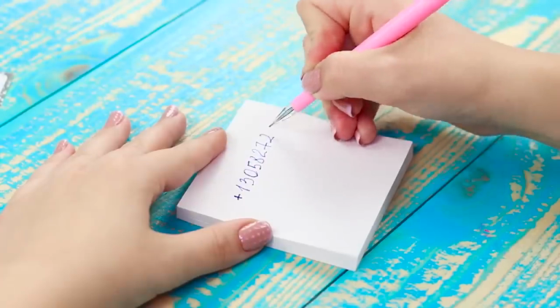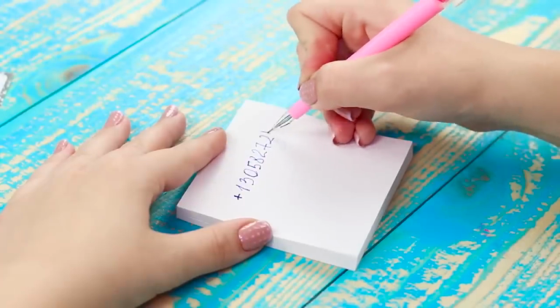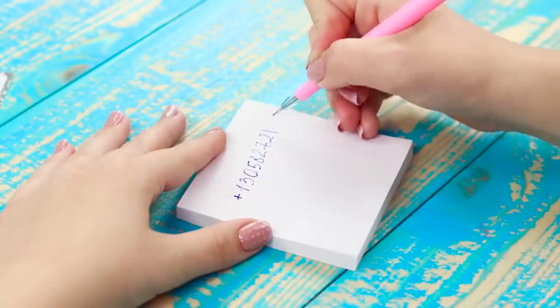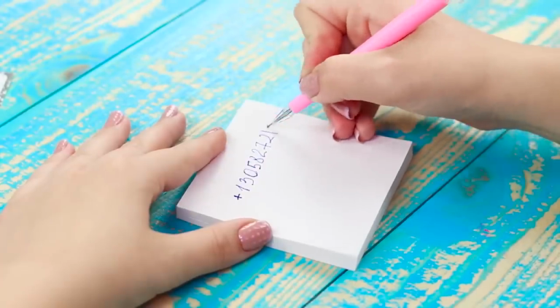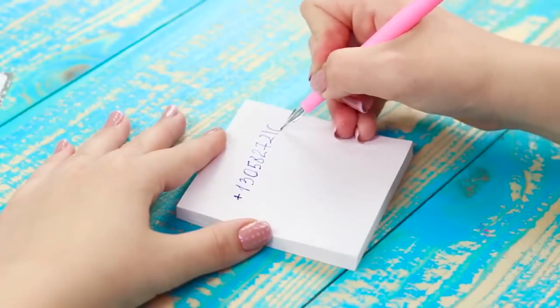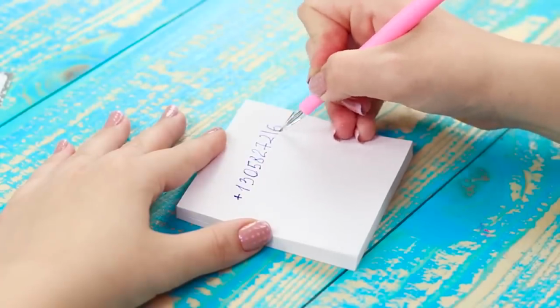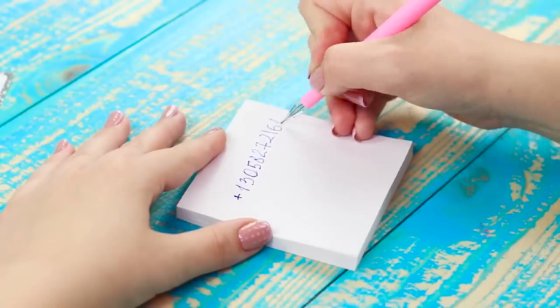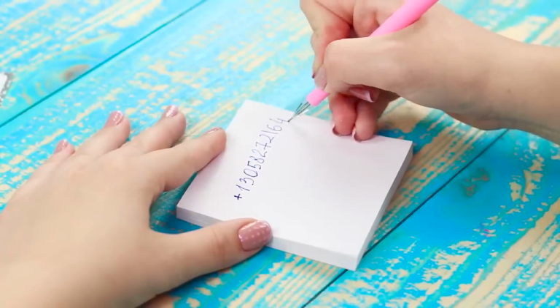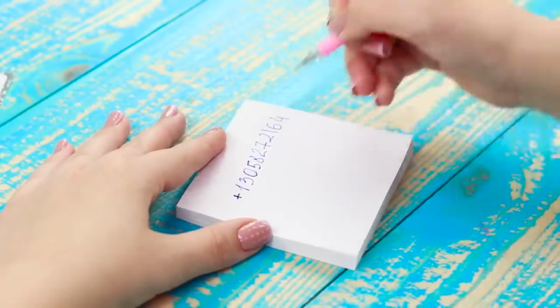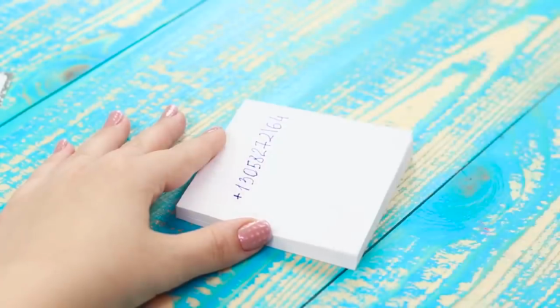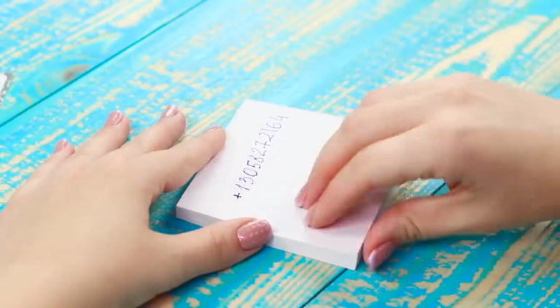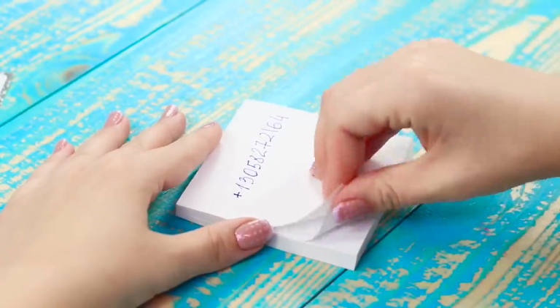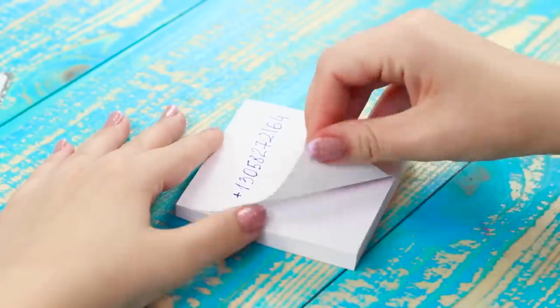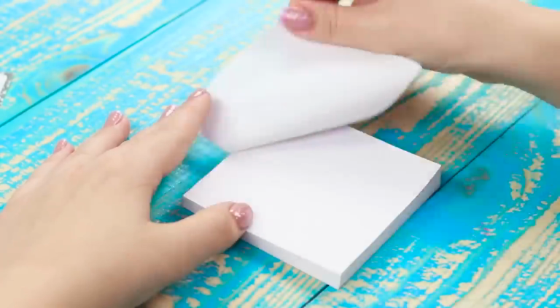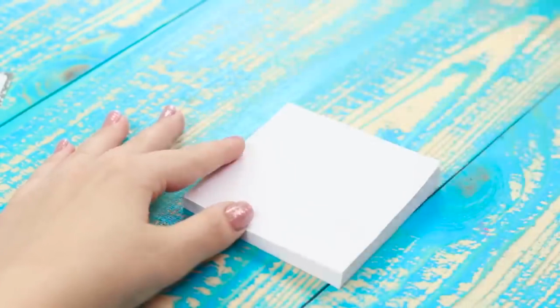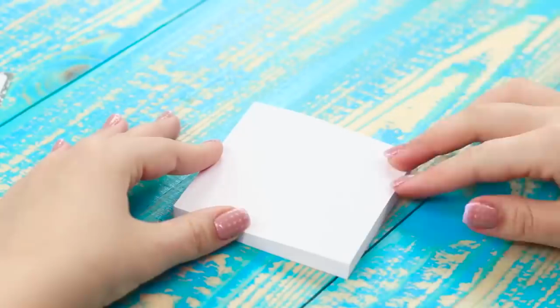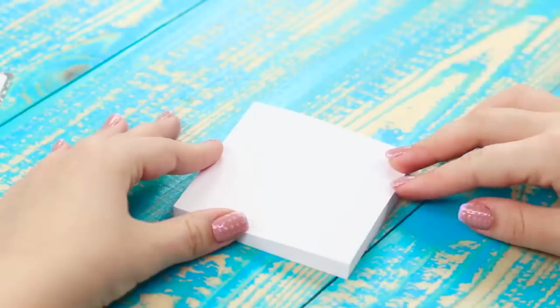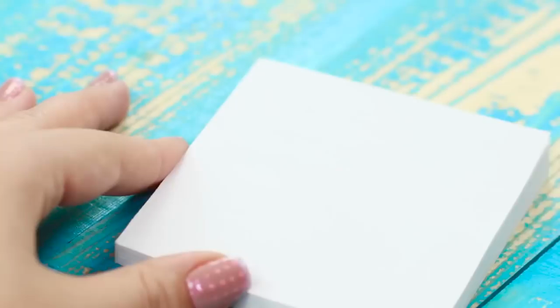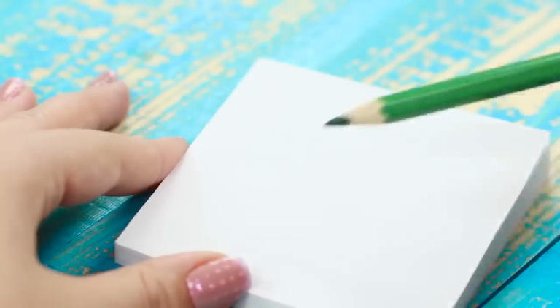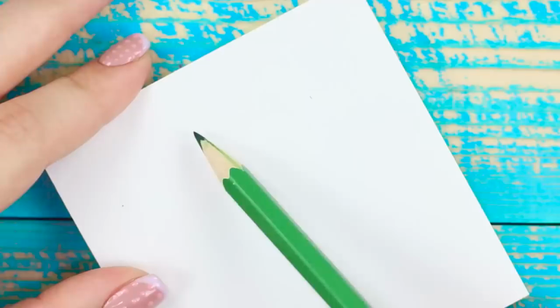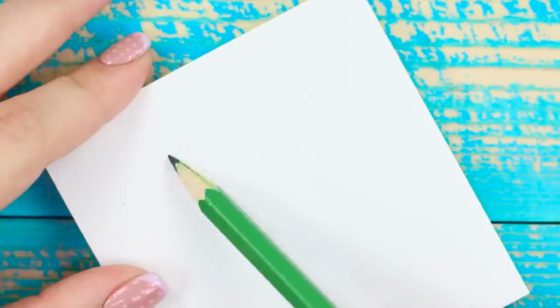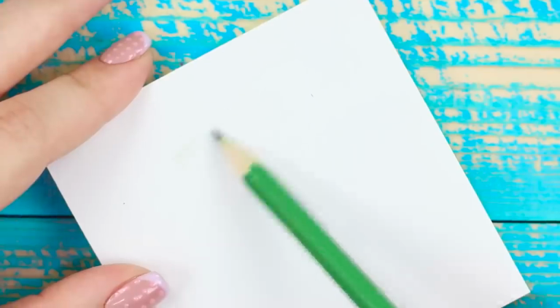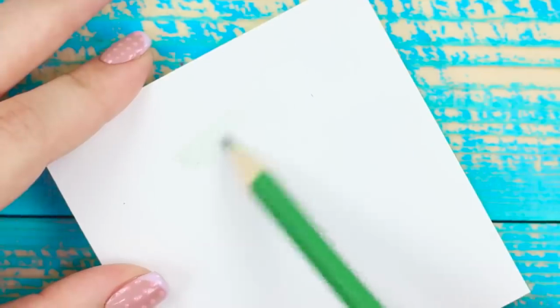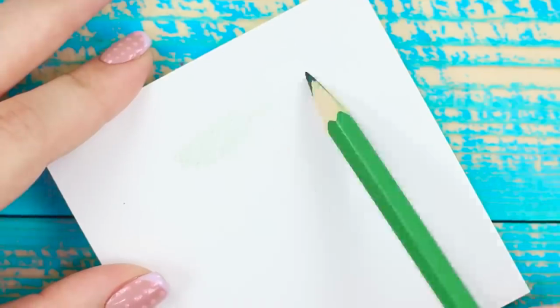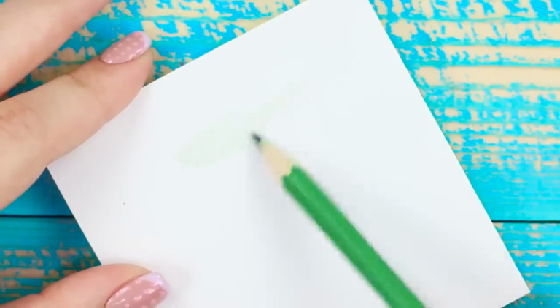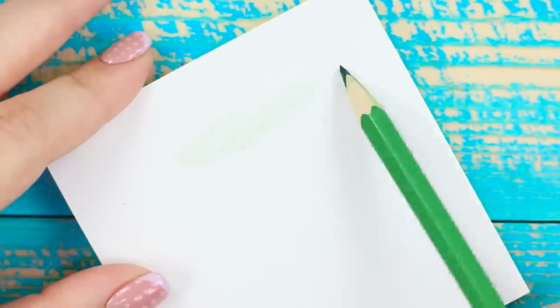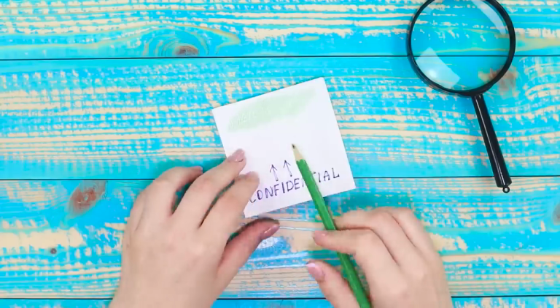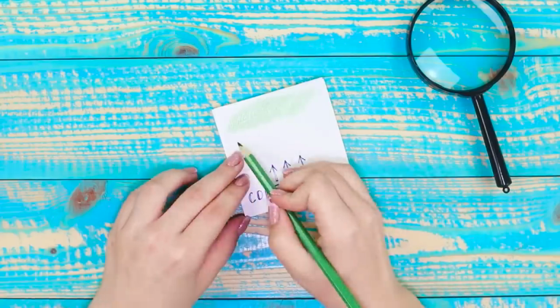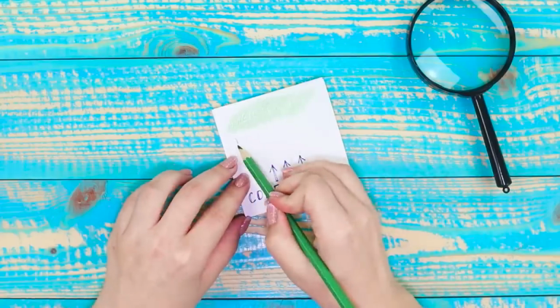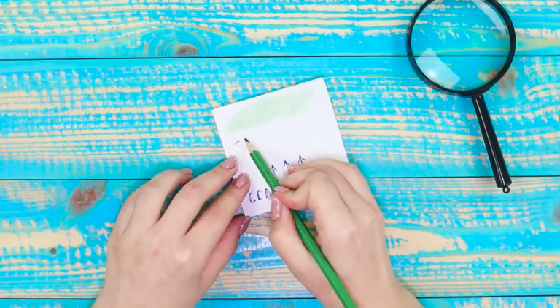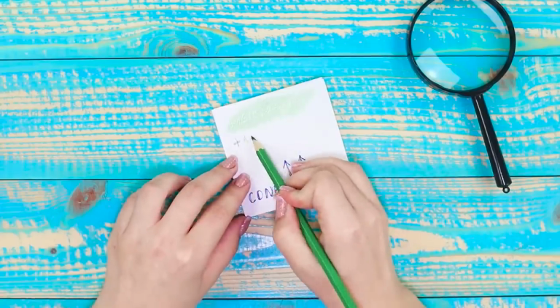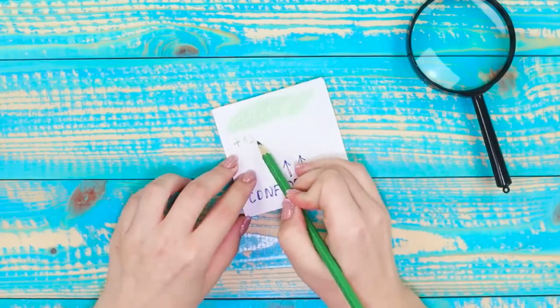Did someone make a mistake and write down a secret number on some notepaper? You can learn its secrets using an ordinary pencil. Gently shade over the next sheet — stamp traces remain unpainted.